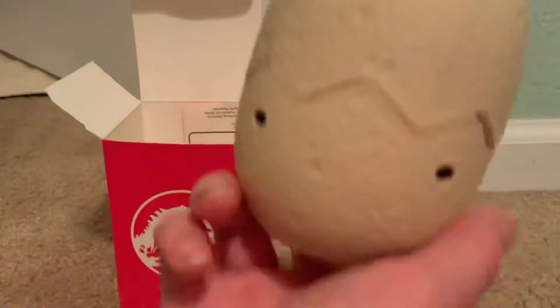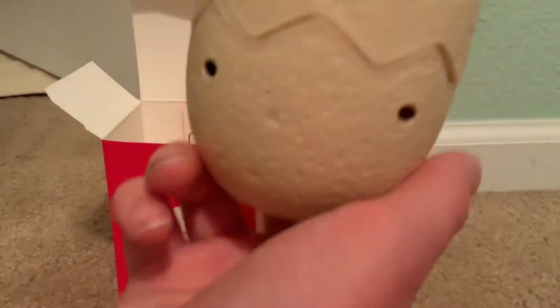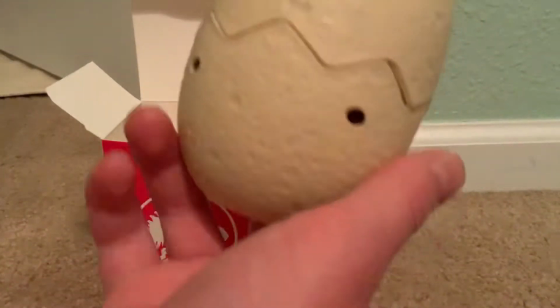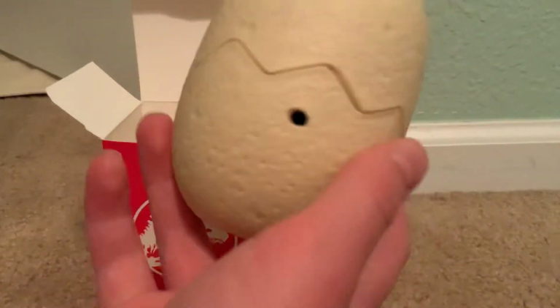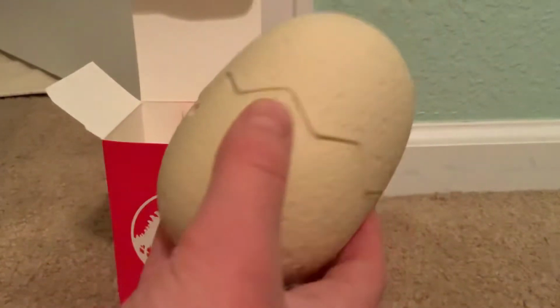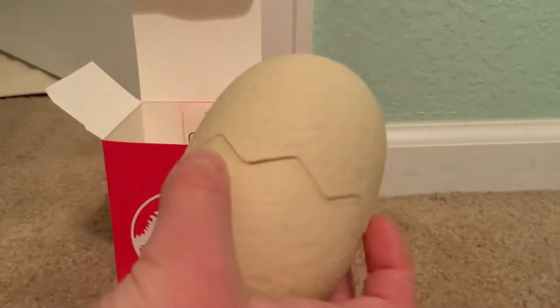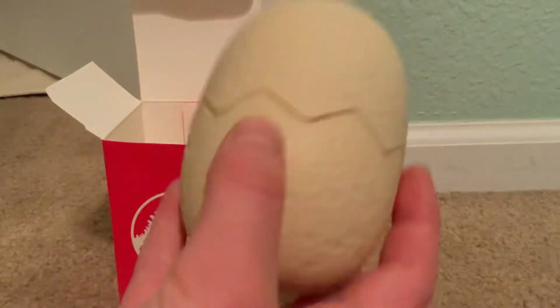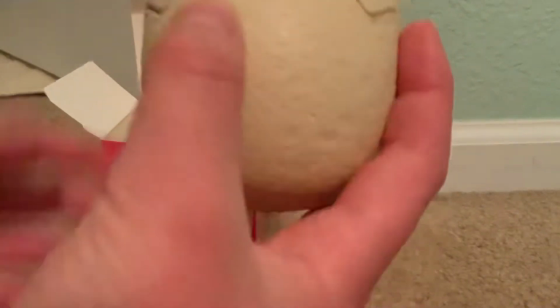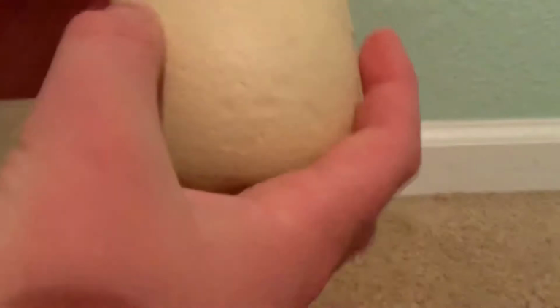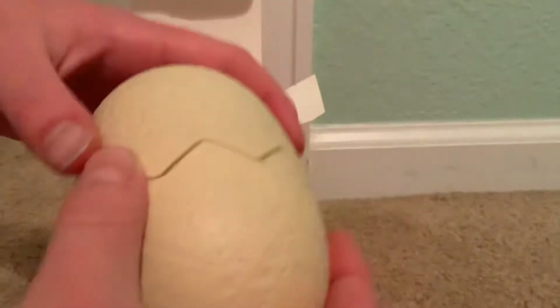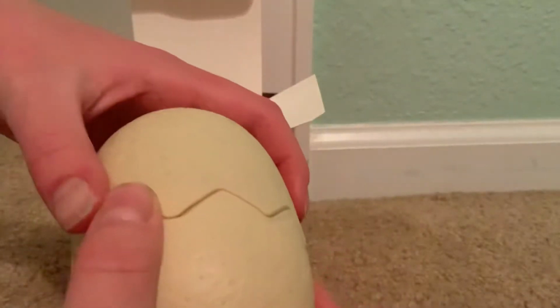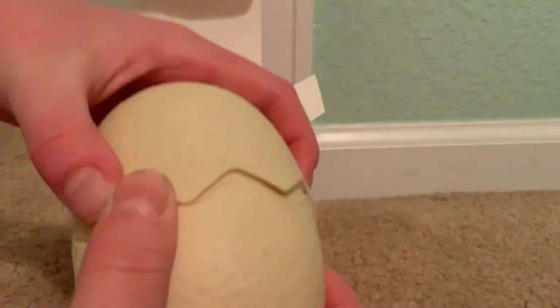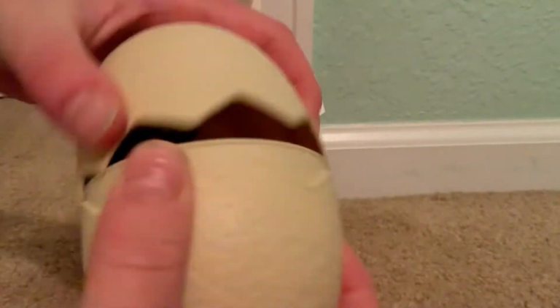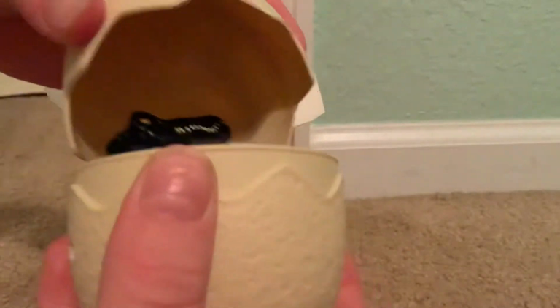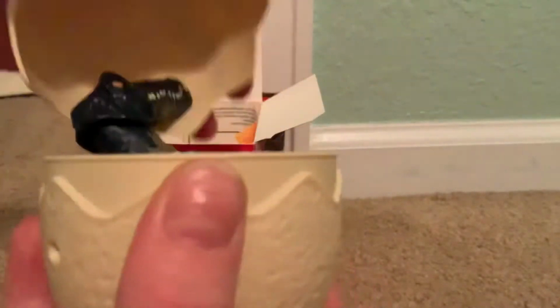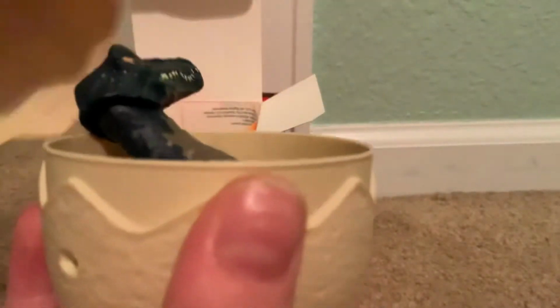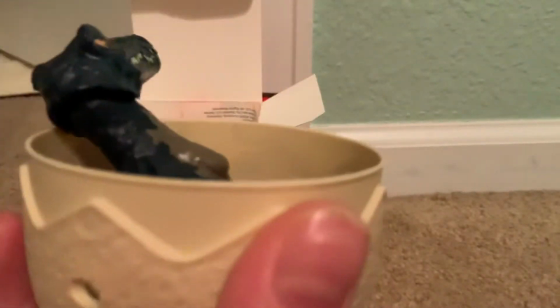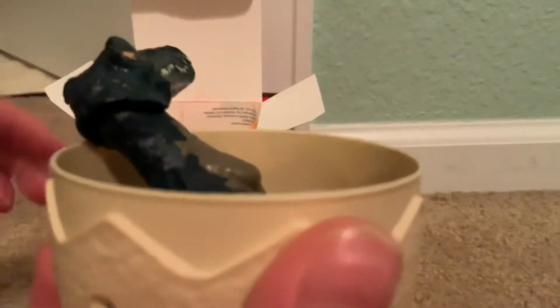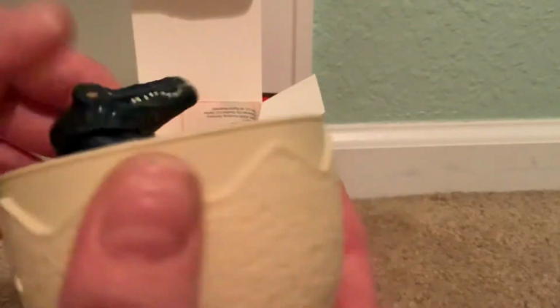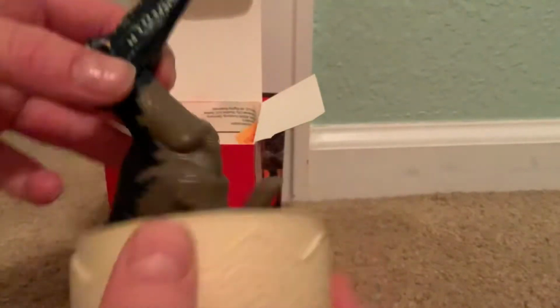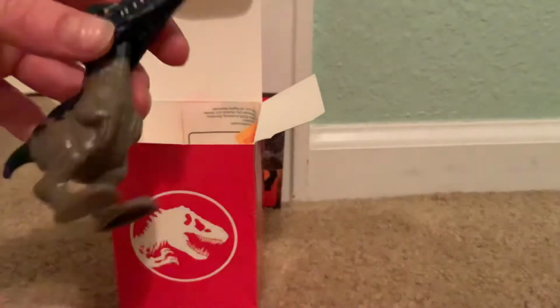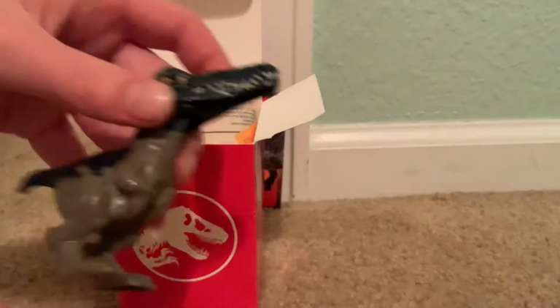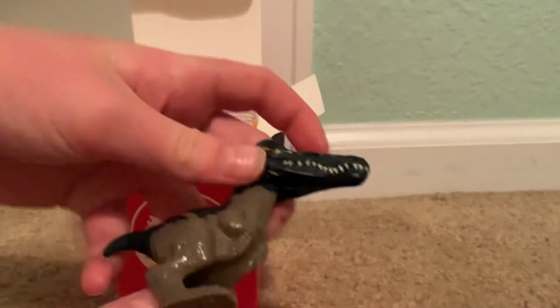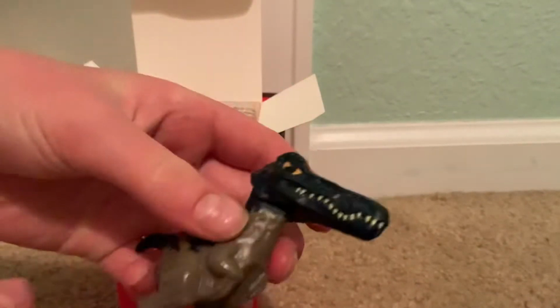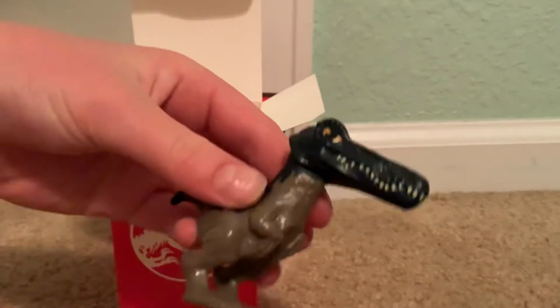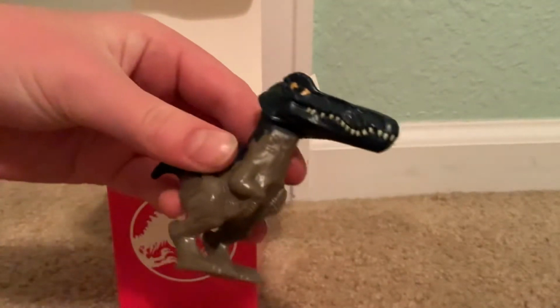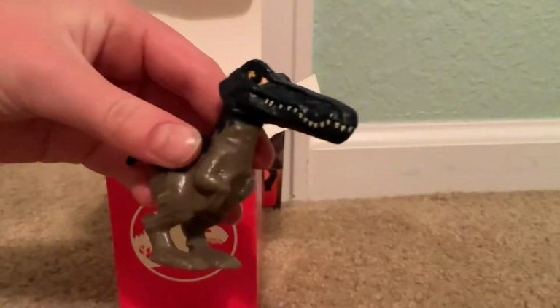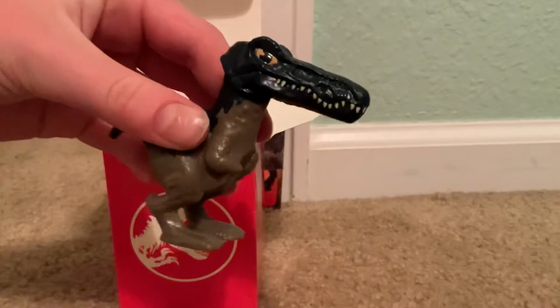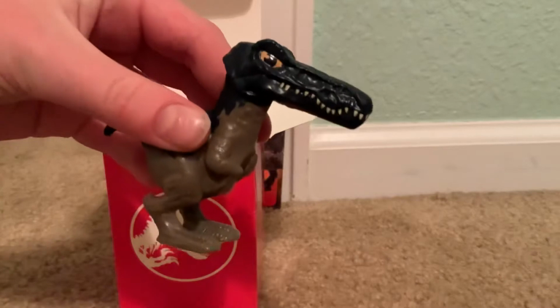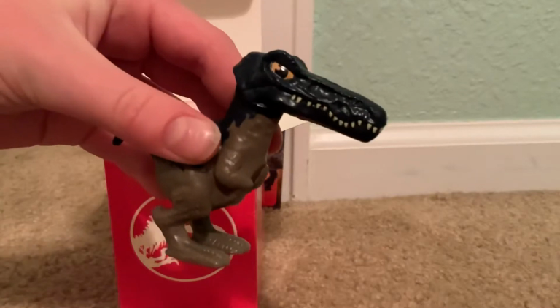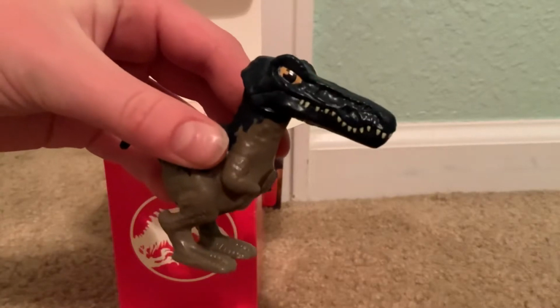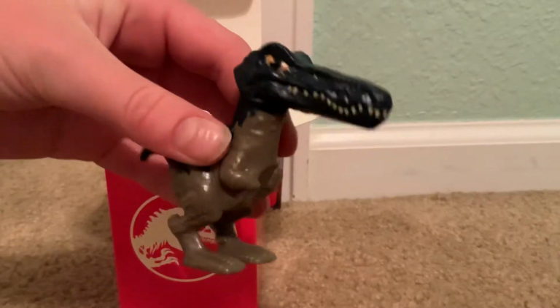Here is our egg. I'm gonna open this up, and here is our Baryonyx!